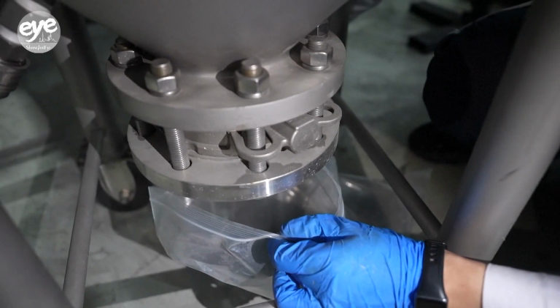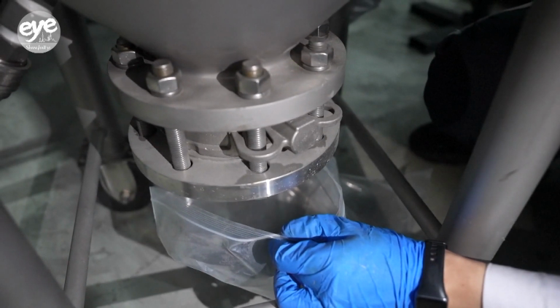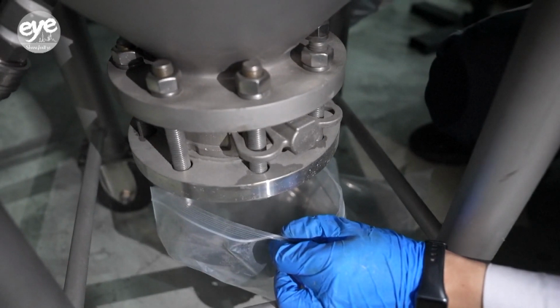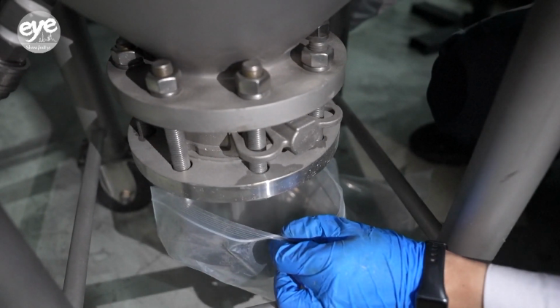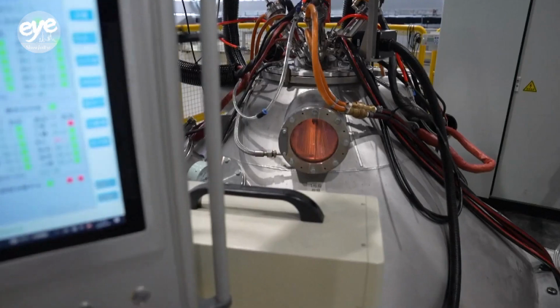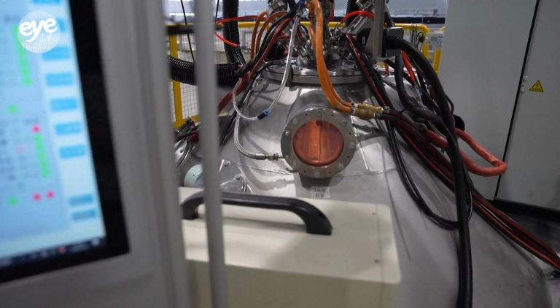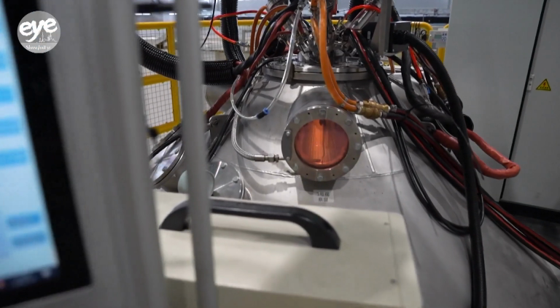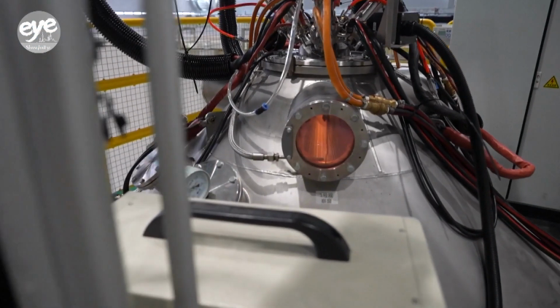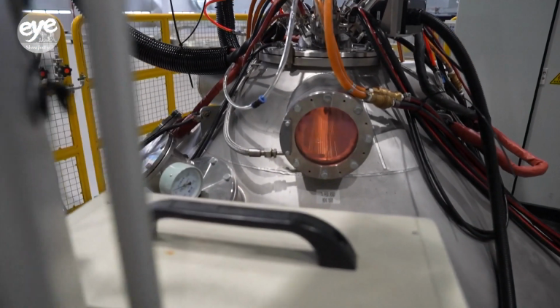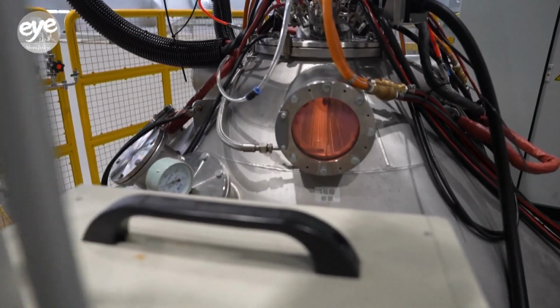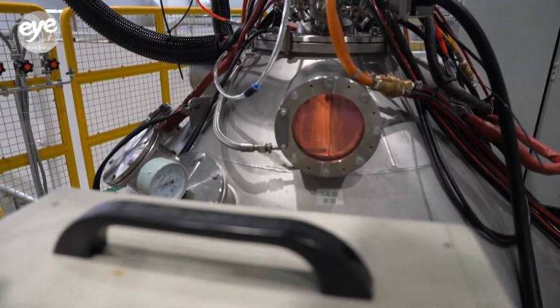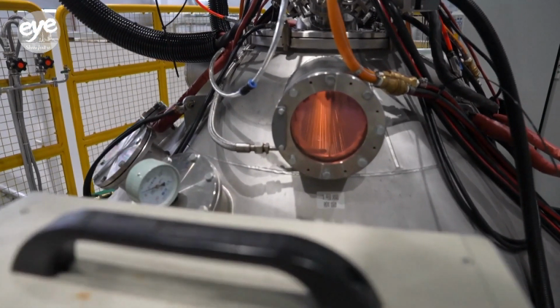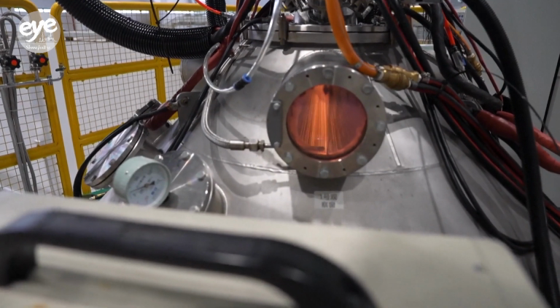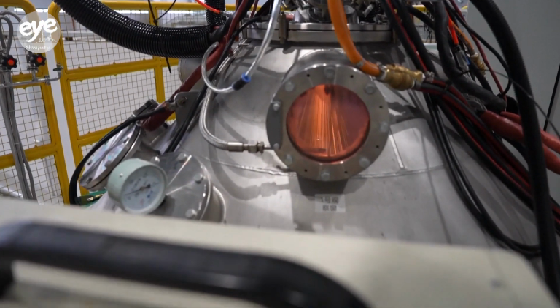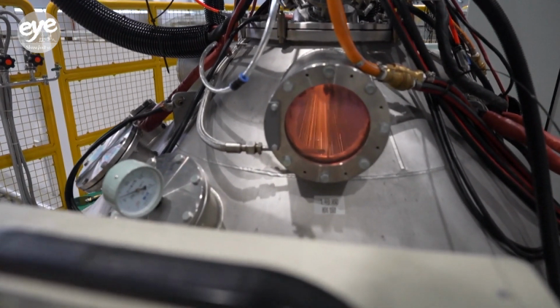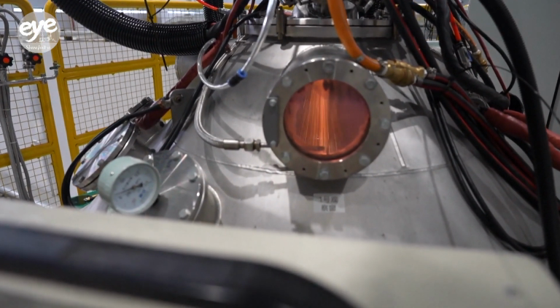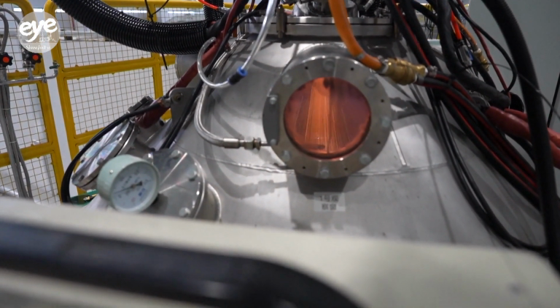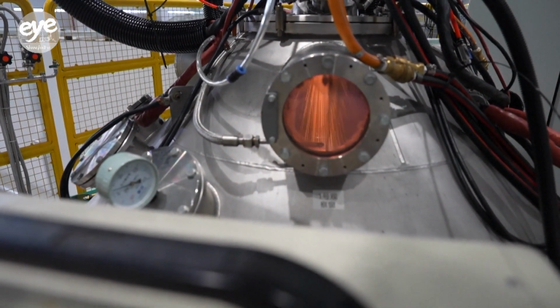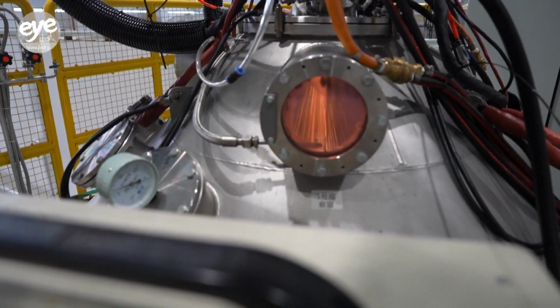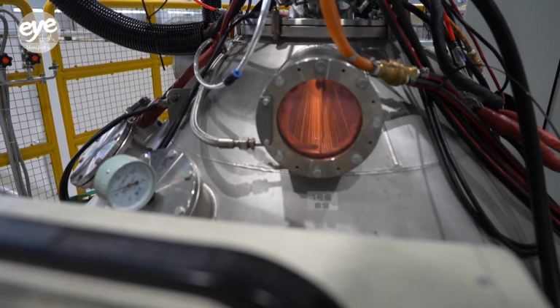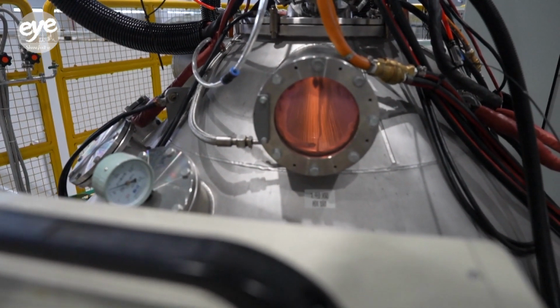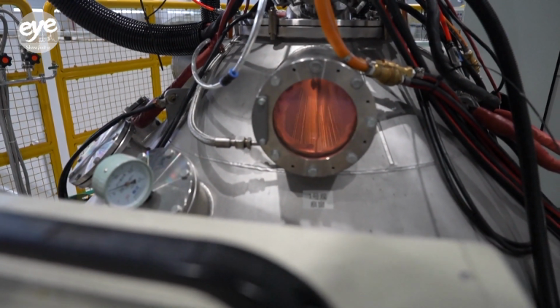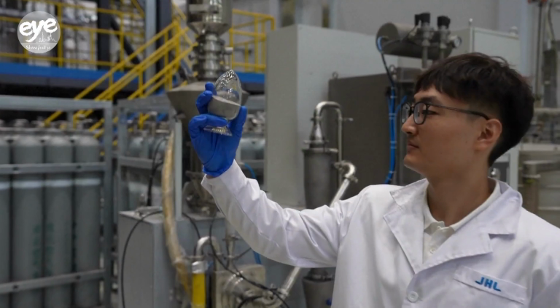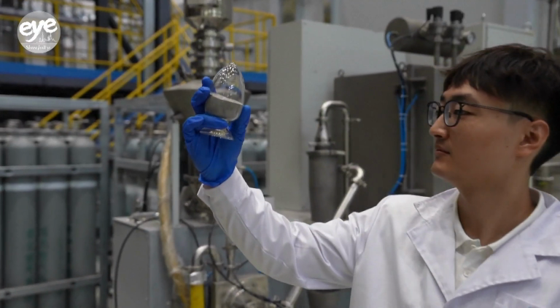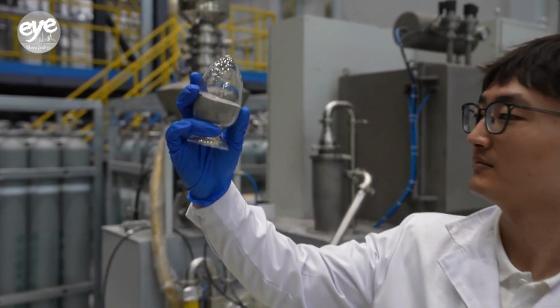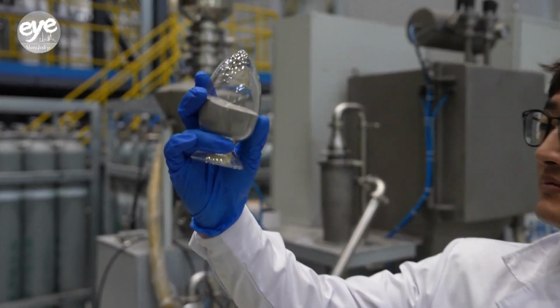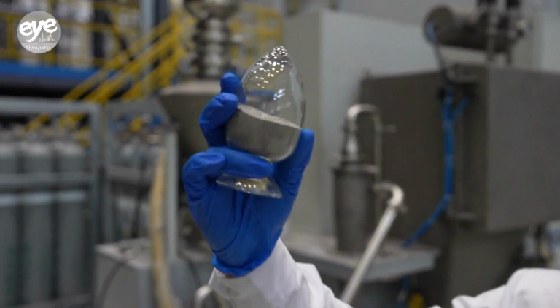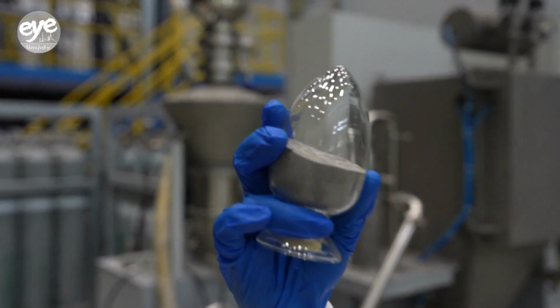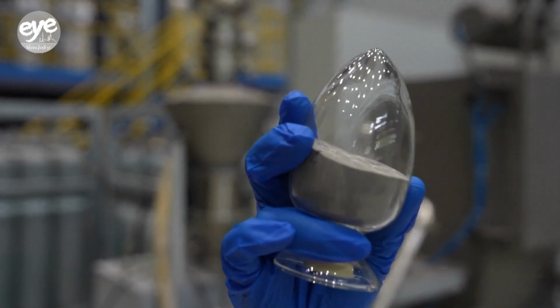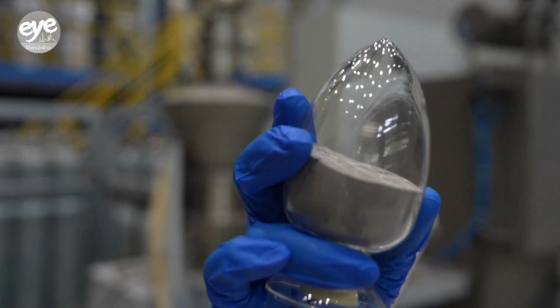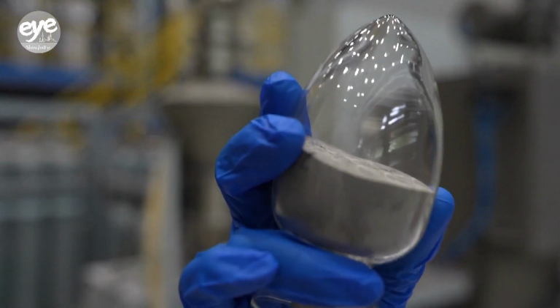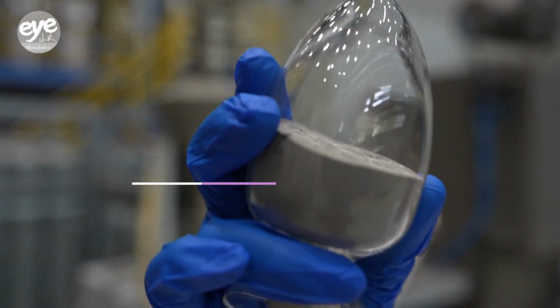Unlike traditional manufacturing methods, where additional and expensive machining tools are needed to build parts, 3D printing makes a complete object in less time and for less money.